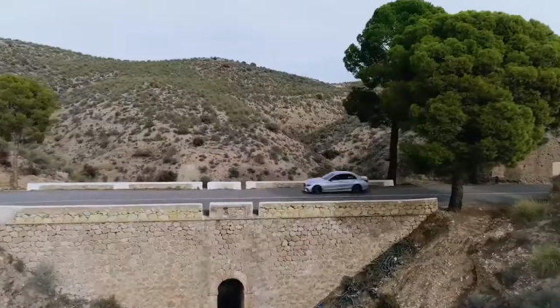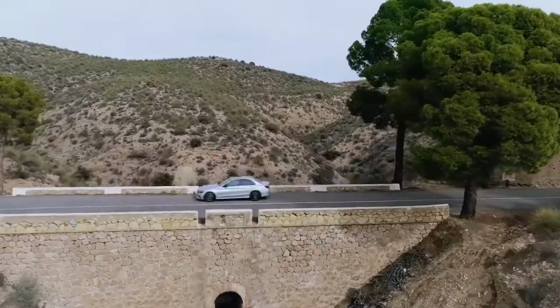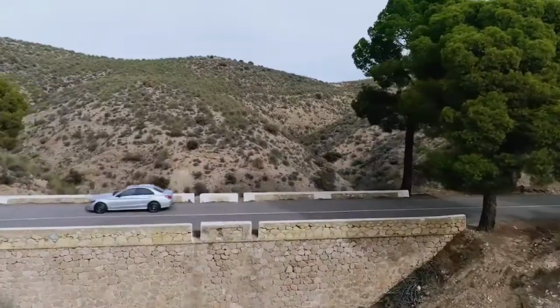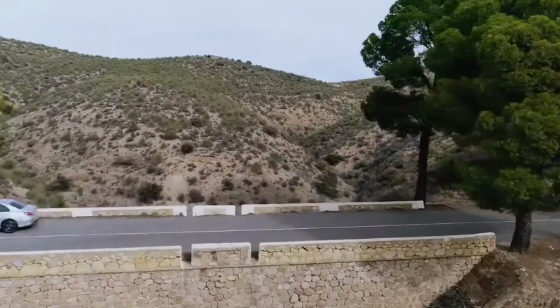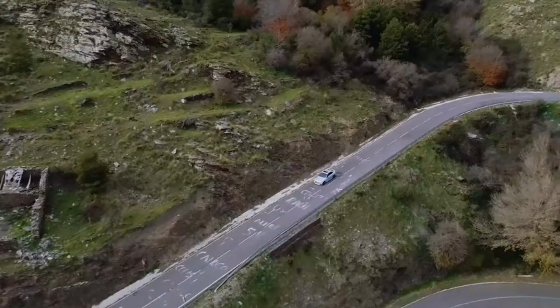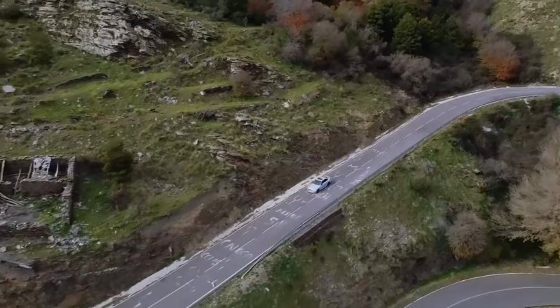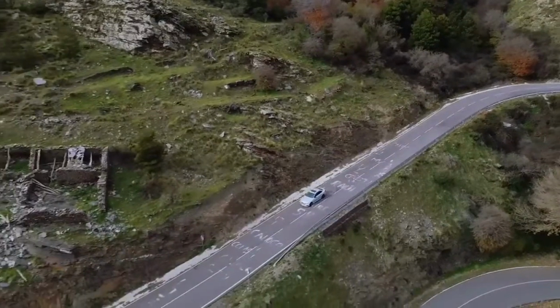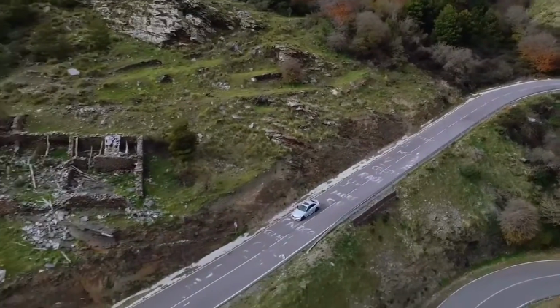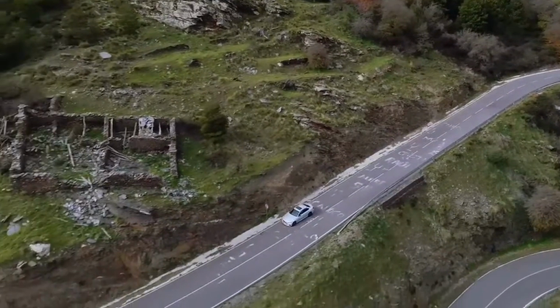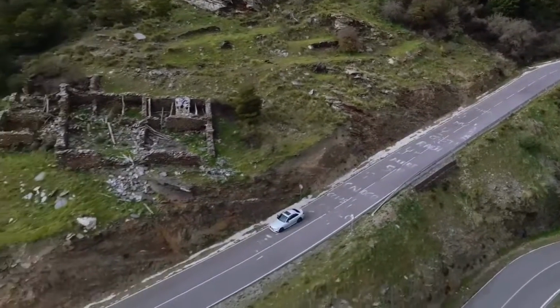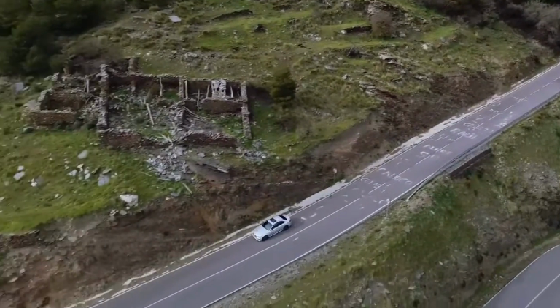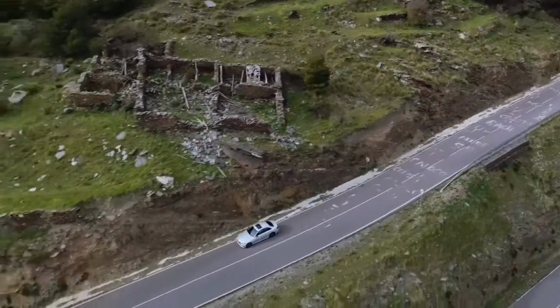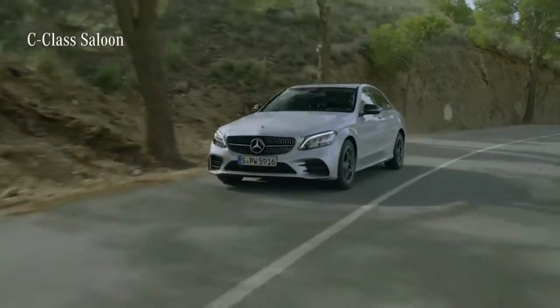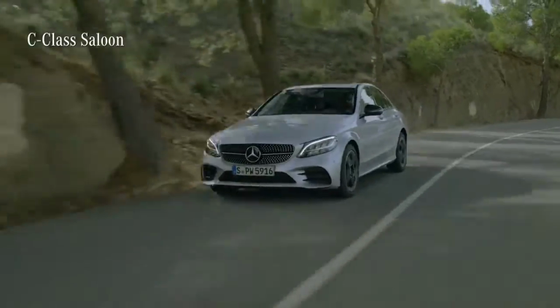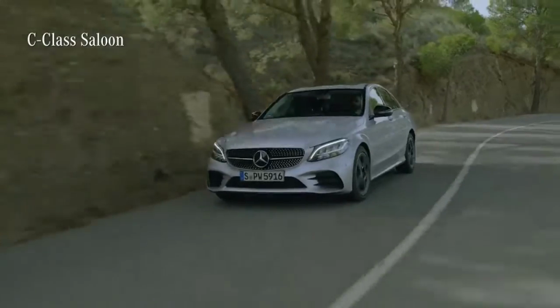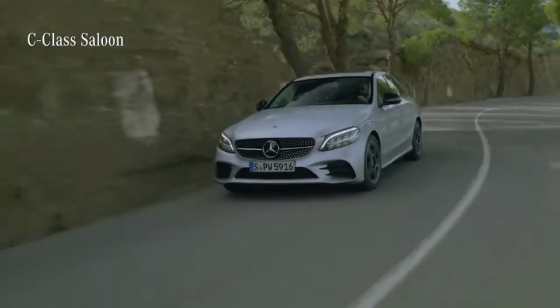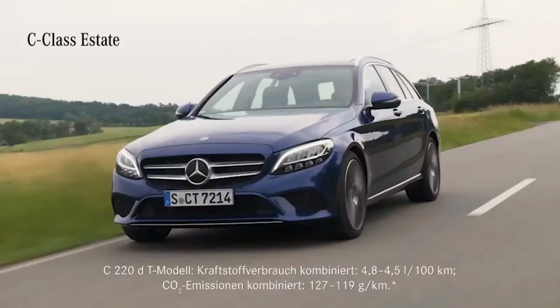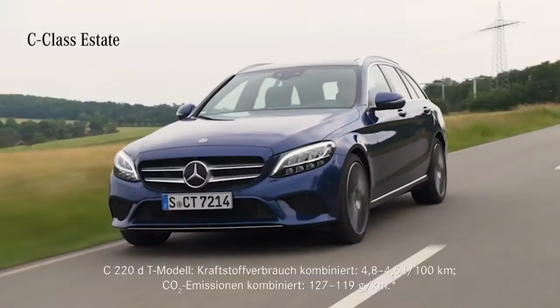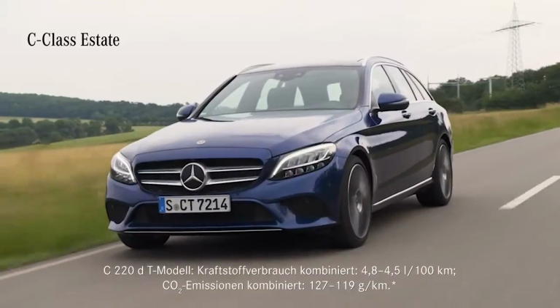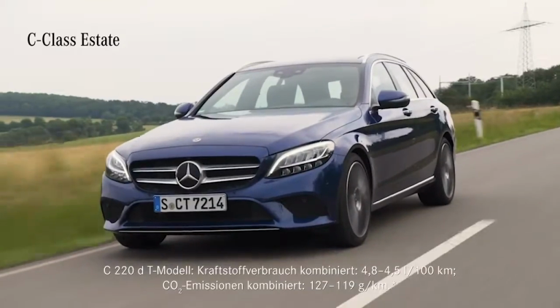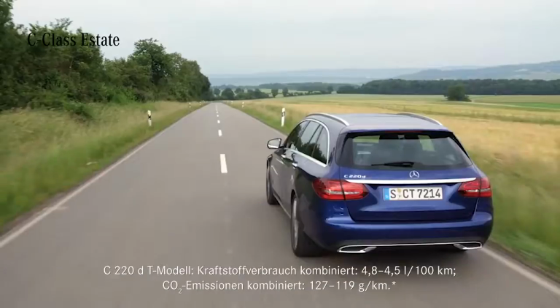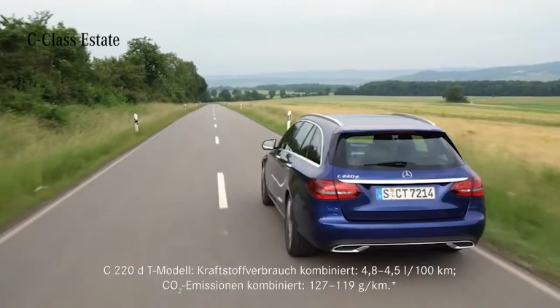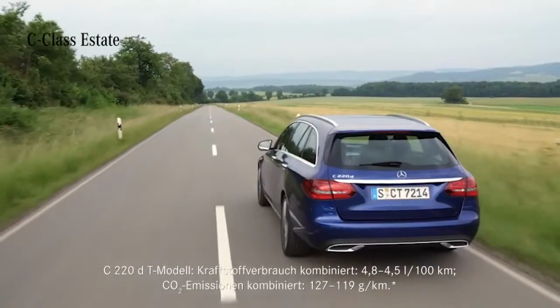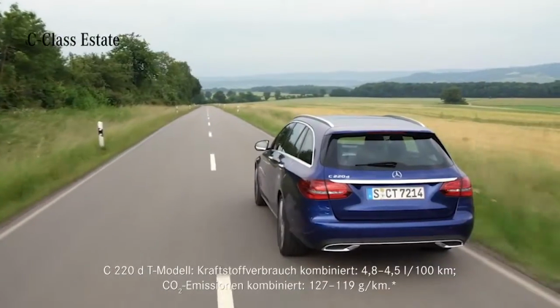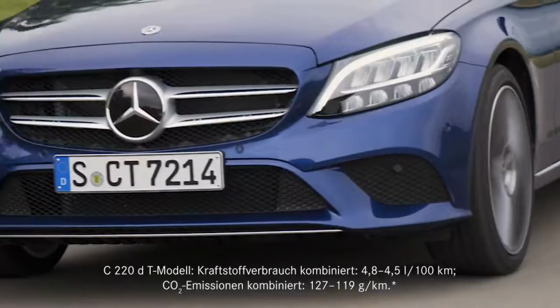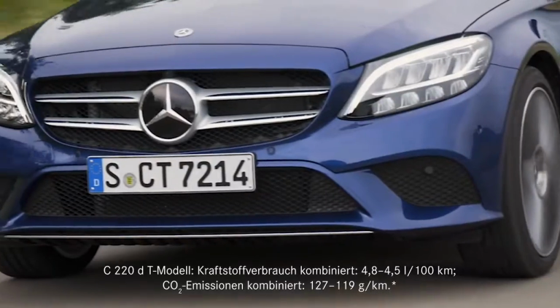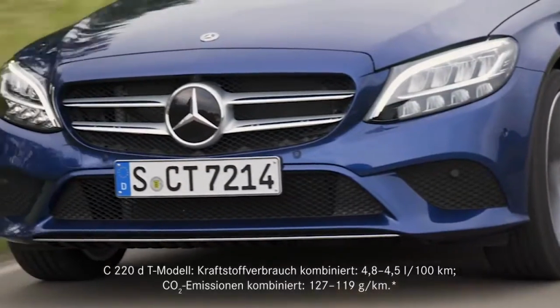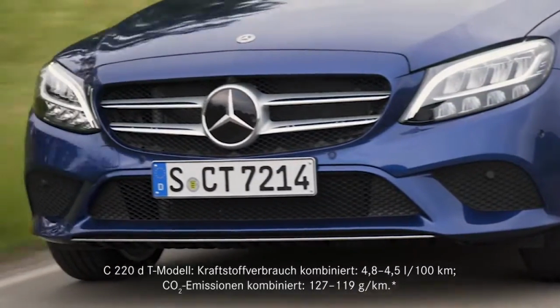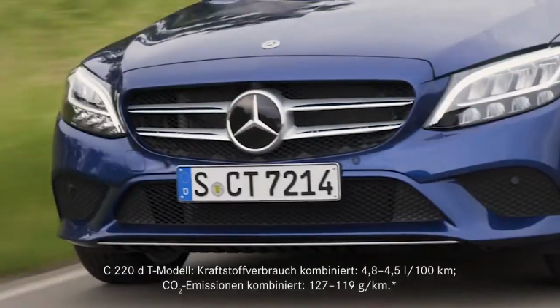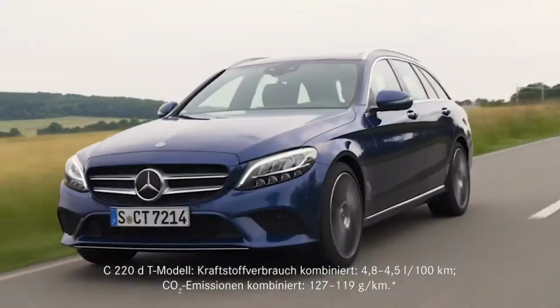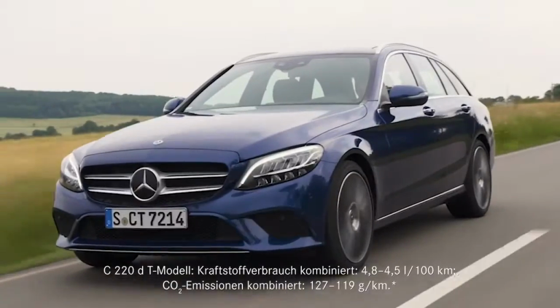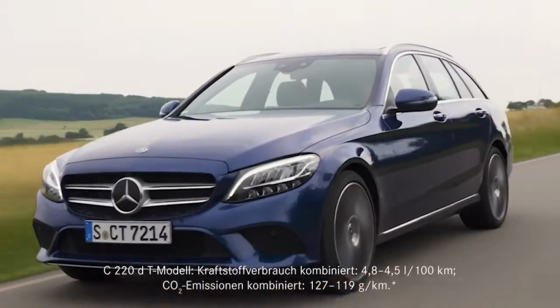There are four different body variants right from the start. You can choose the new C-Class not only as a classic saloon or the practical estate, but you can also go for a fancy cabriolet or coupe version.